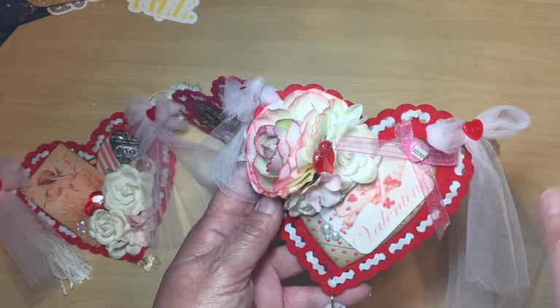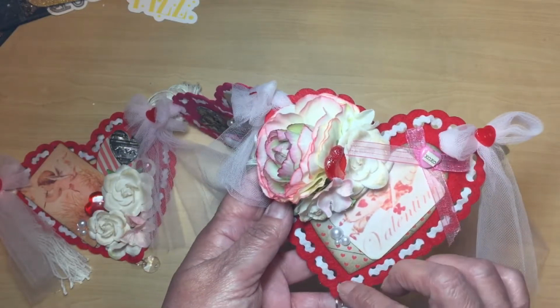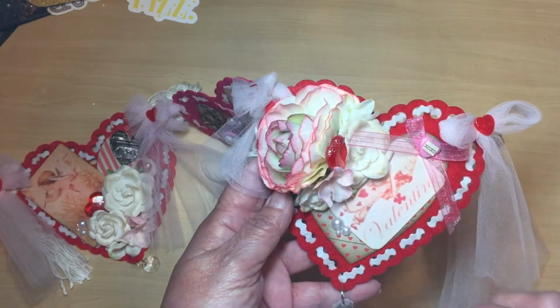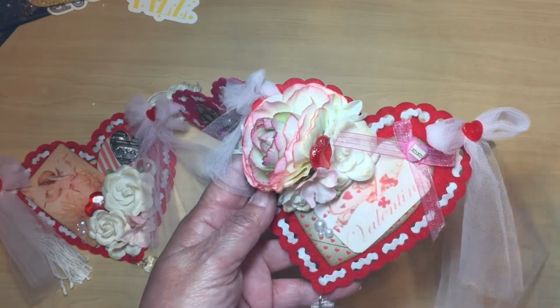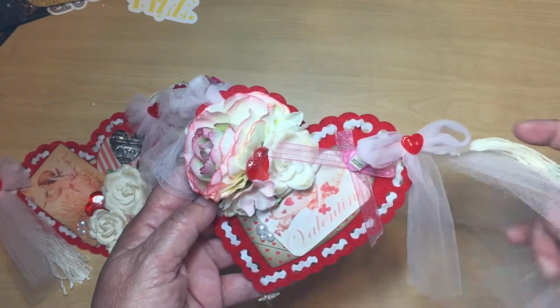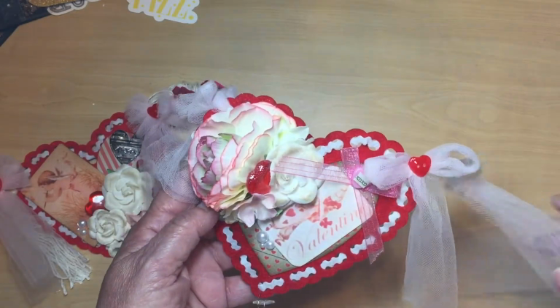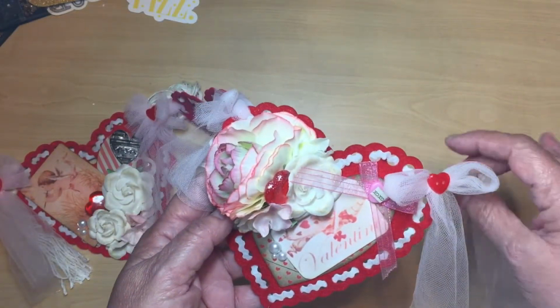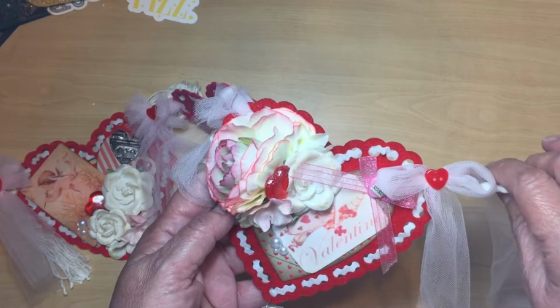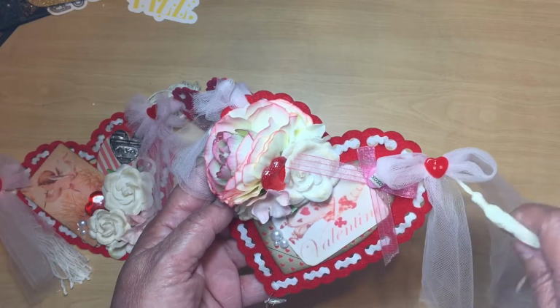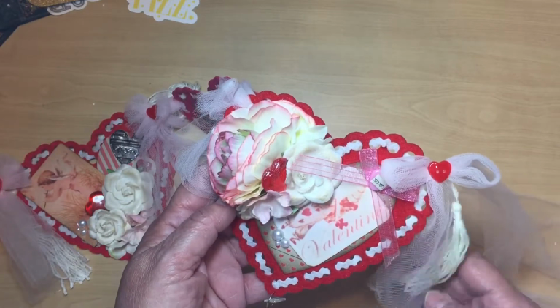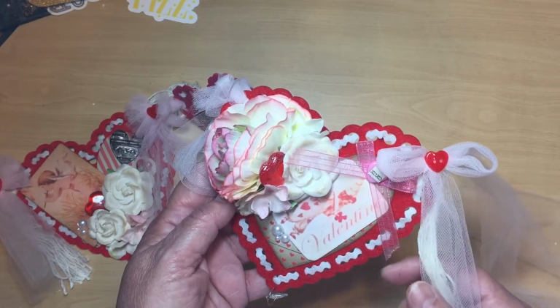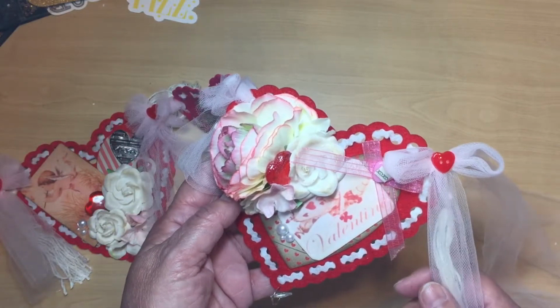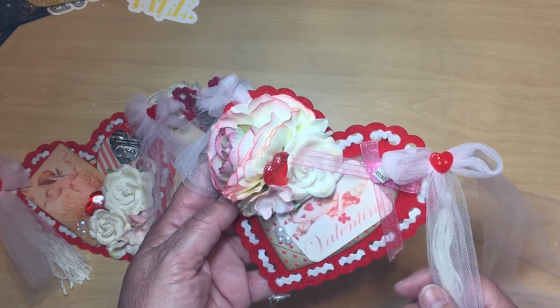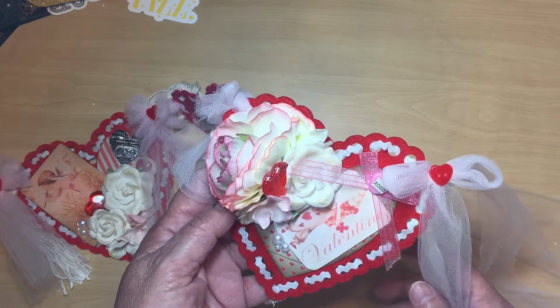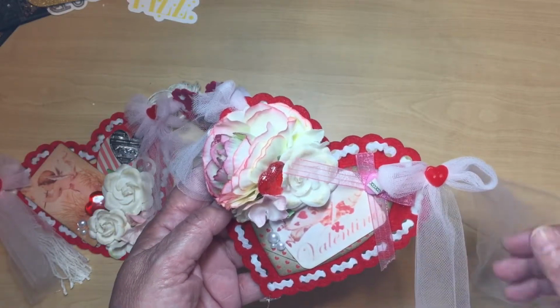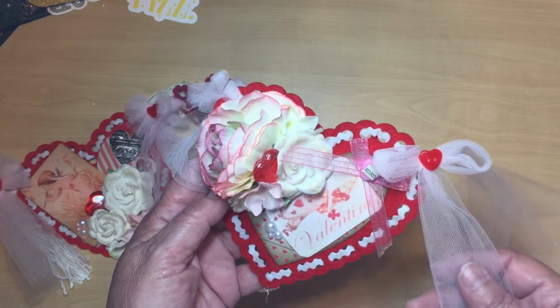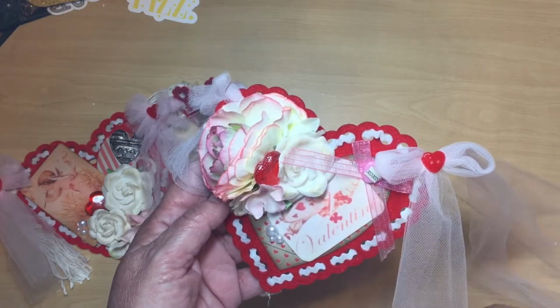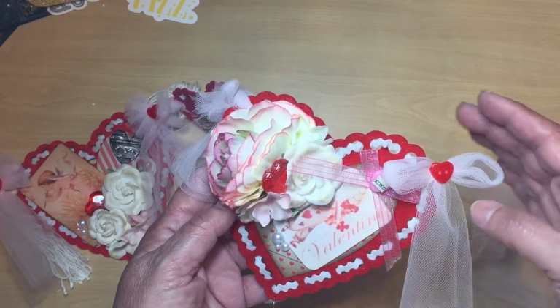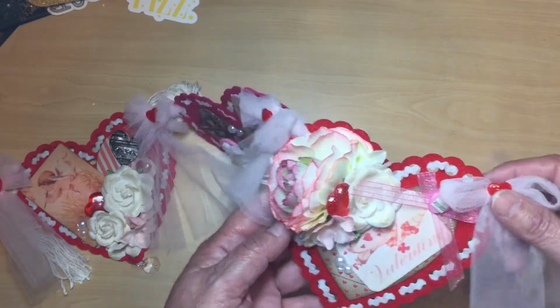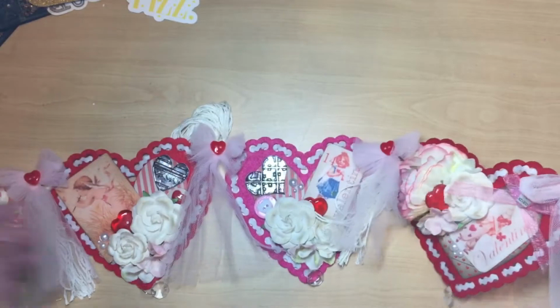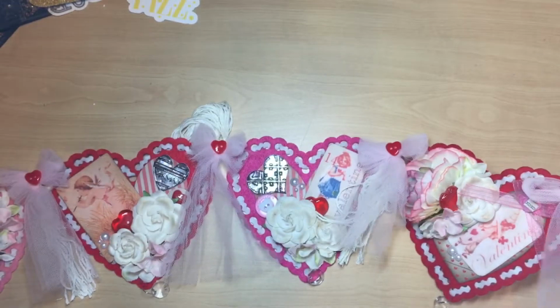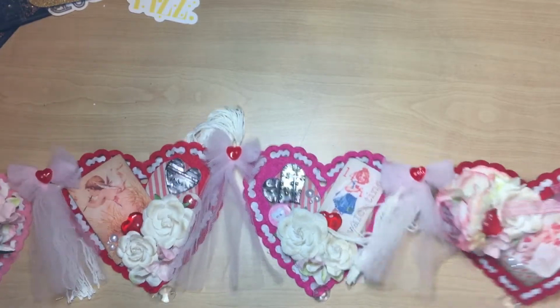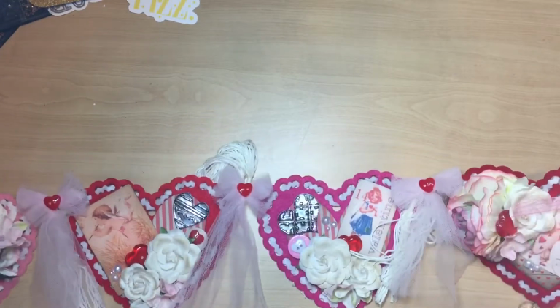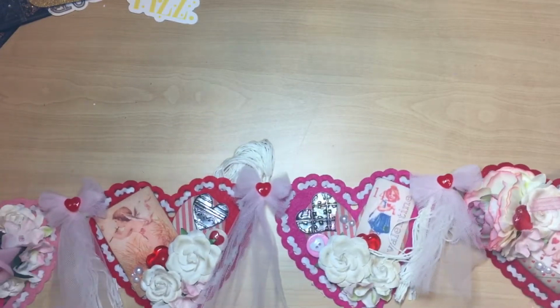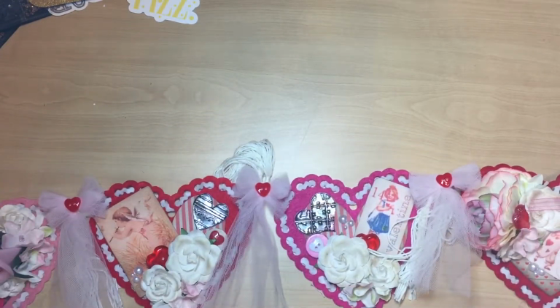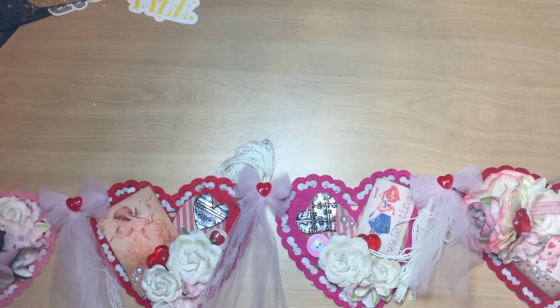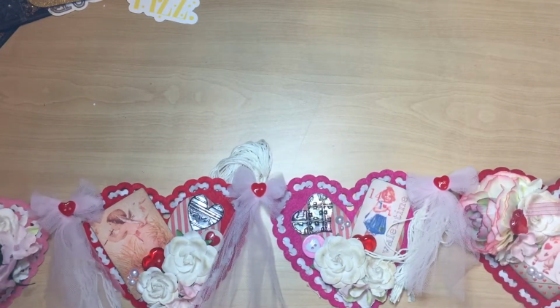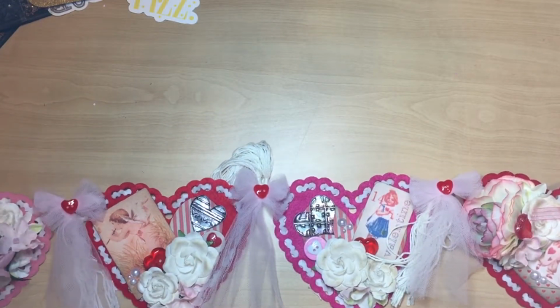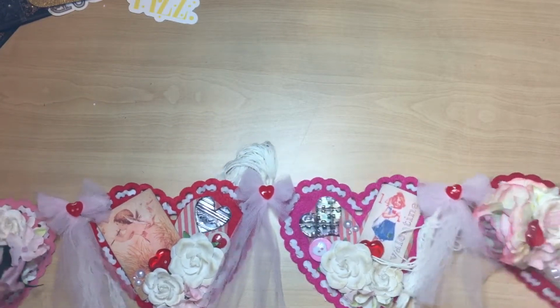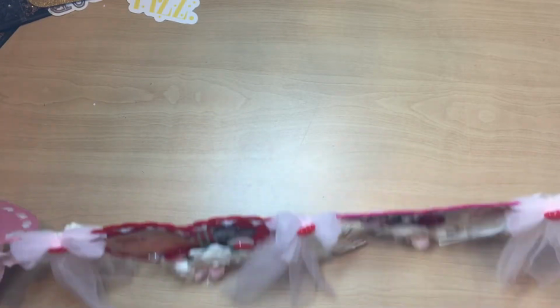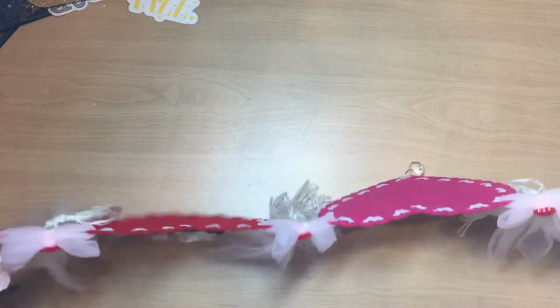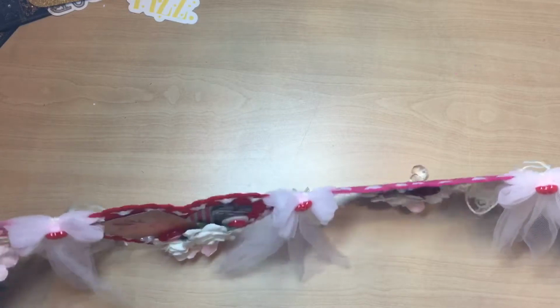And then the bling at the bottom, and on each side I went ahead and put one tassel and another bow. I know you can't see this without me moving the camera.